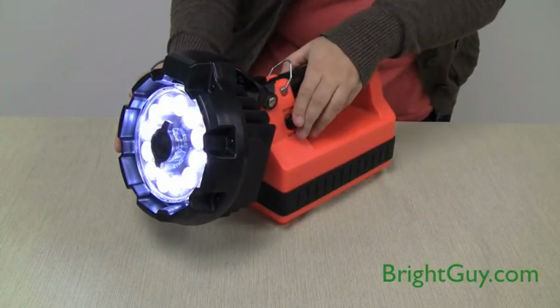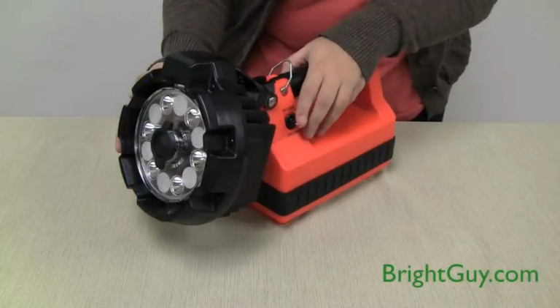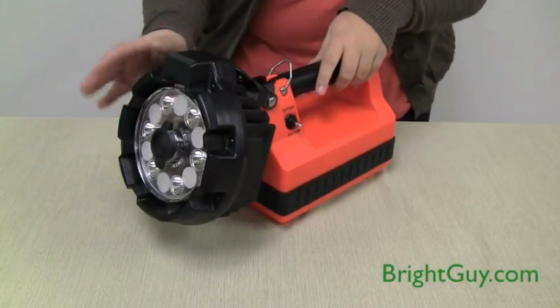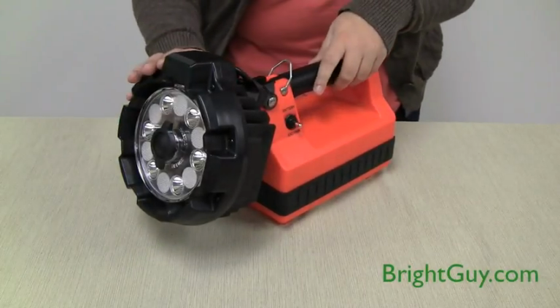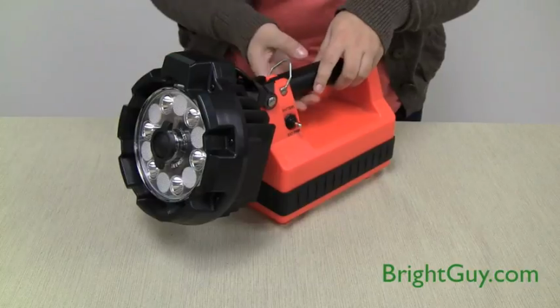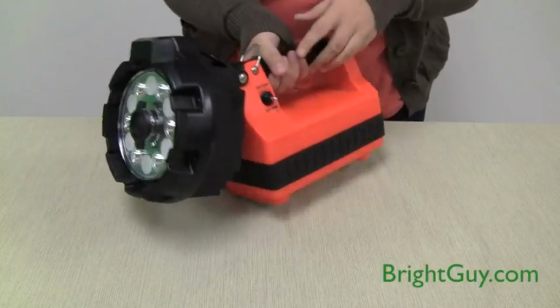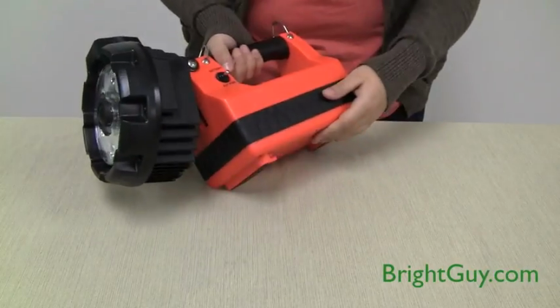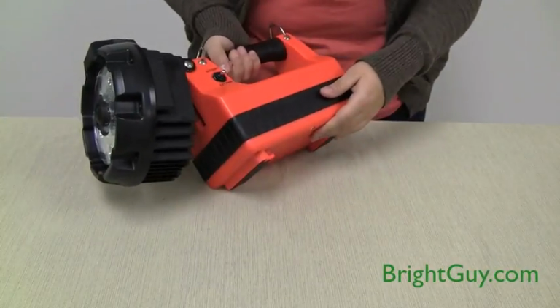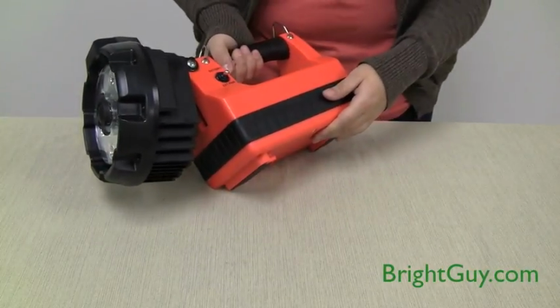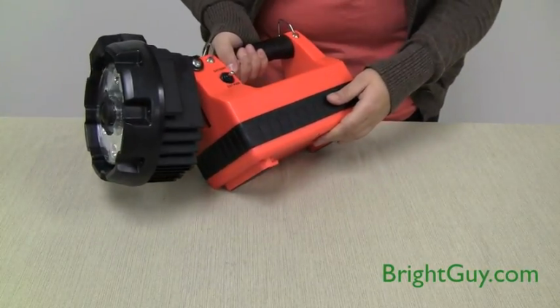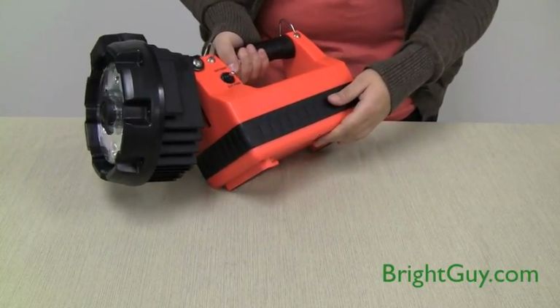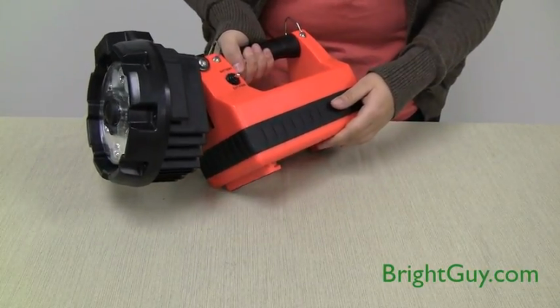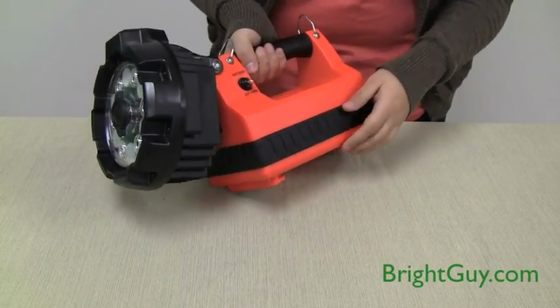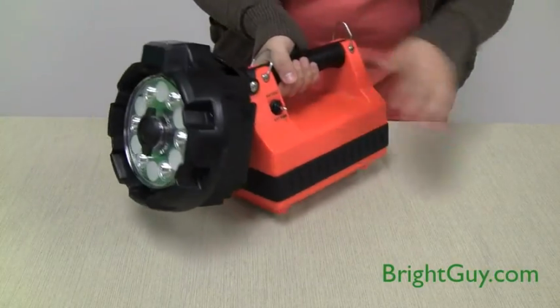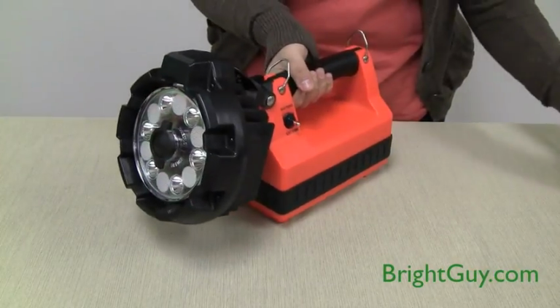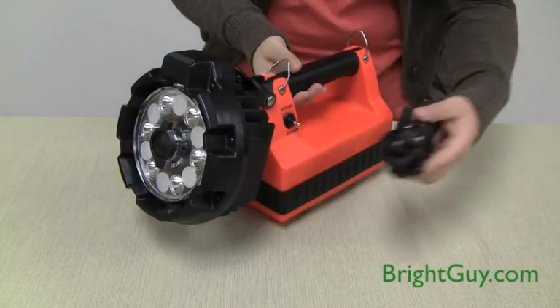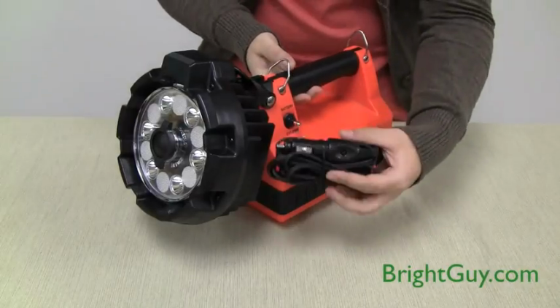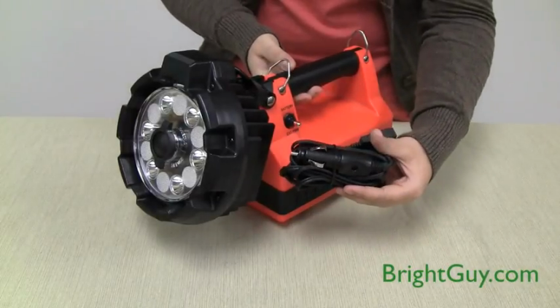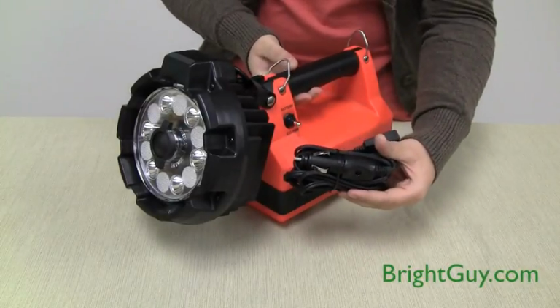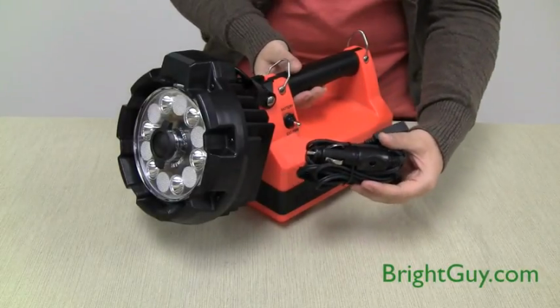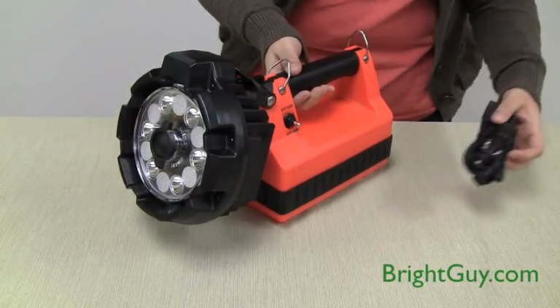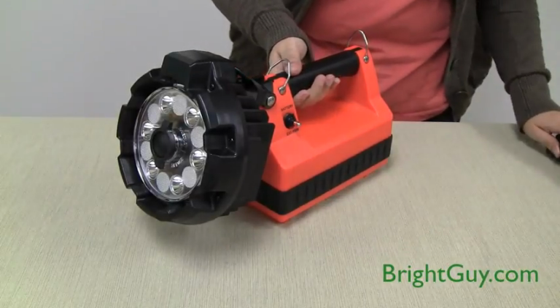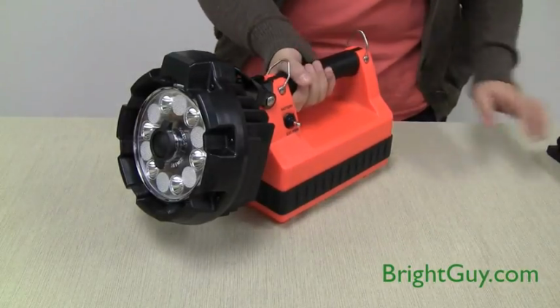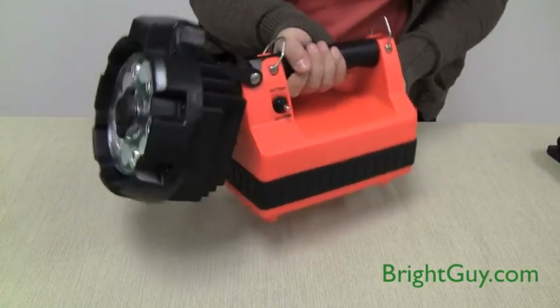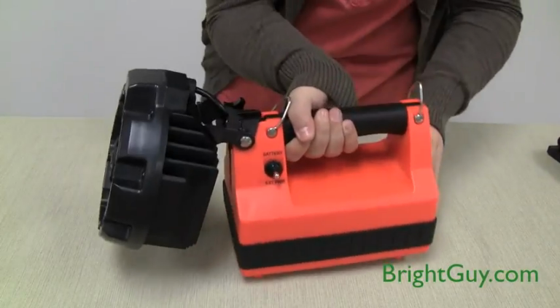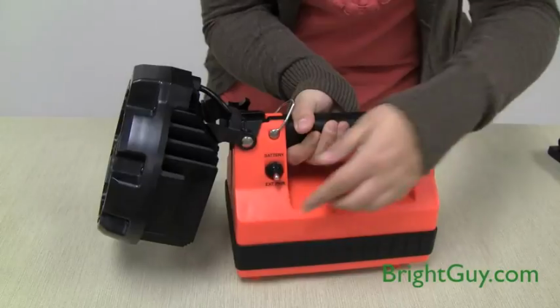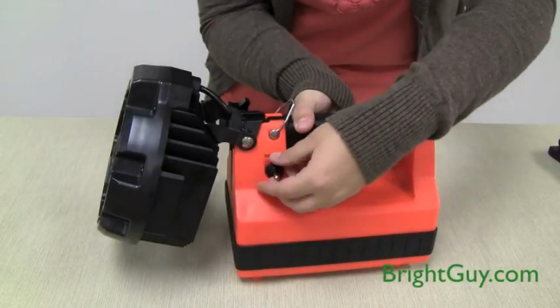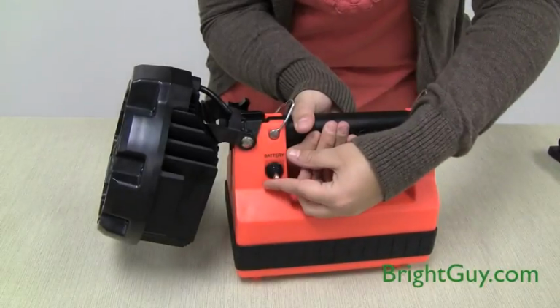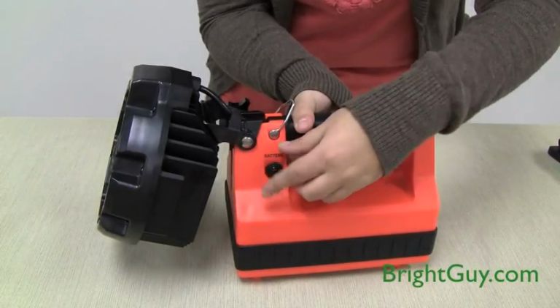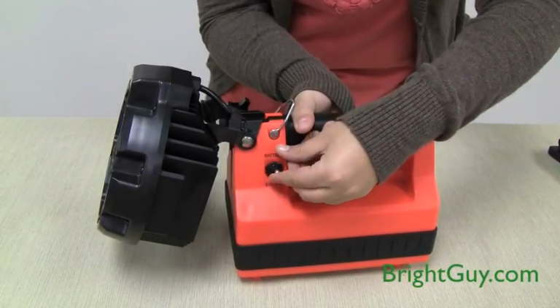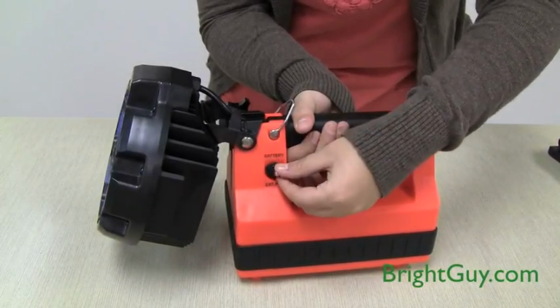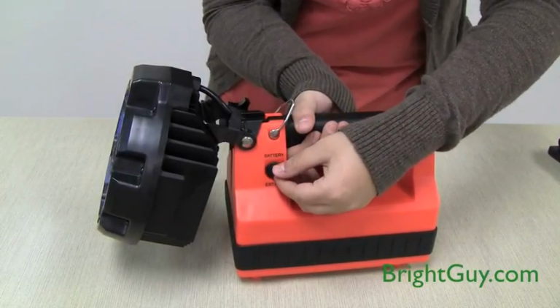The E-Flood Lightbox HL is powered by a sealed lead acid battery. It can alternatively be powered by a 12 volt DC cord for an indefinite amount of time. Use the toggle switch to select battery power or external power.